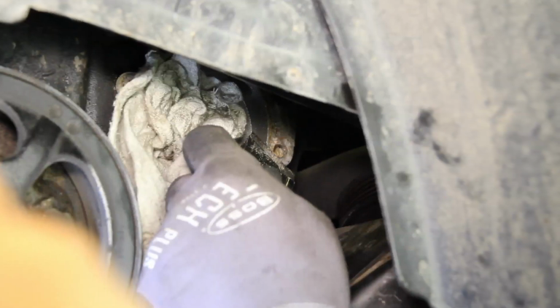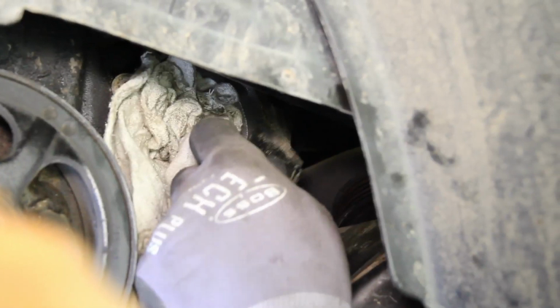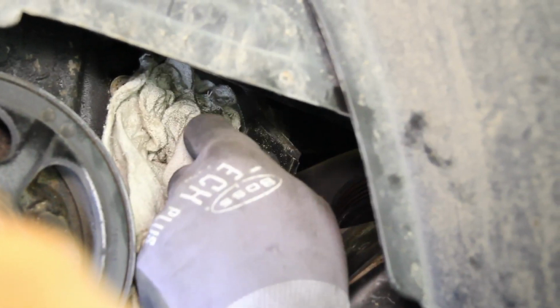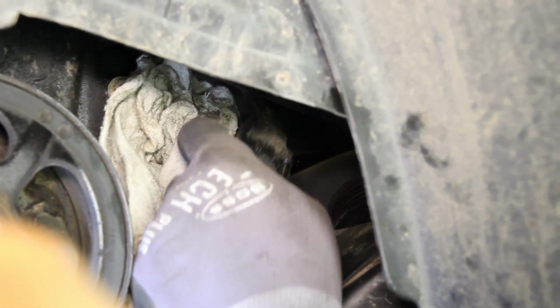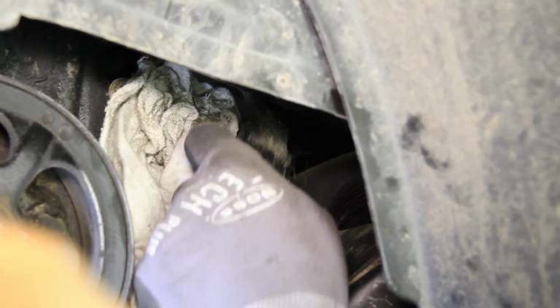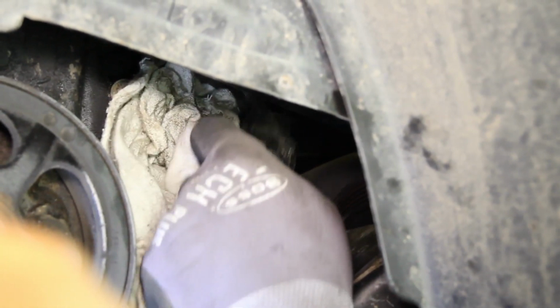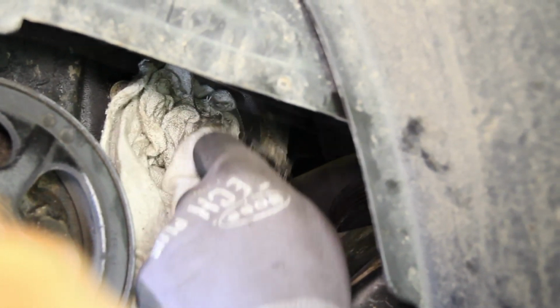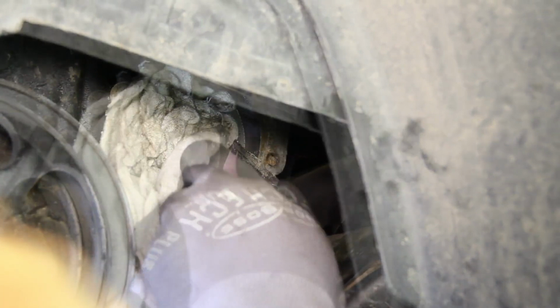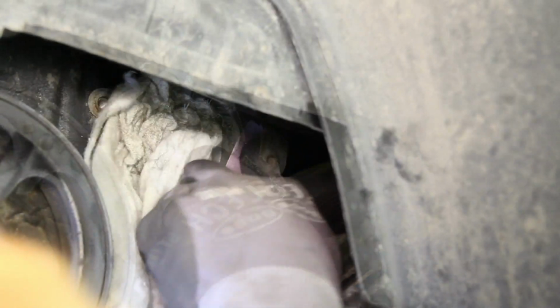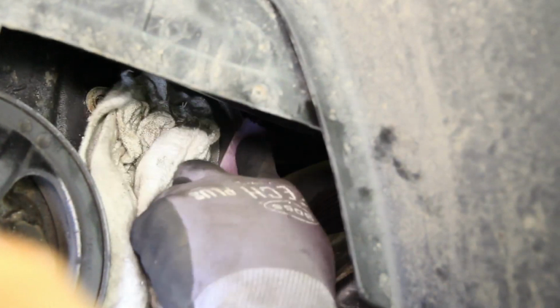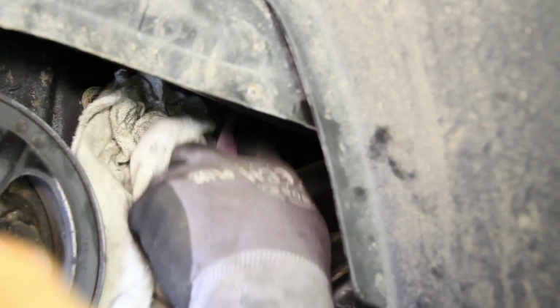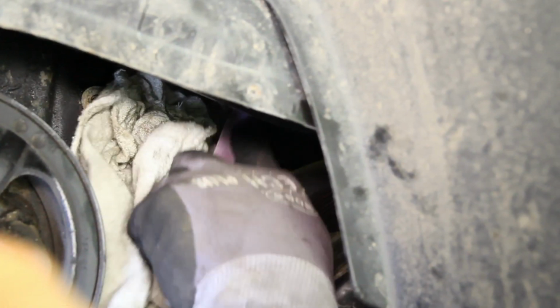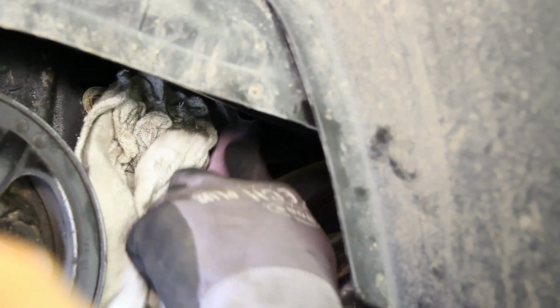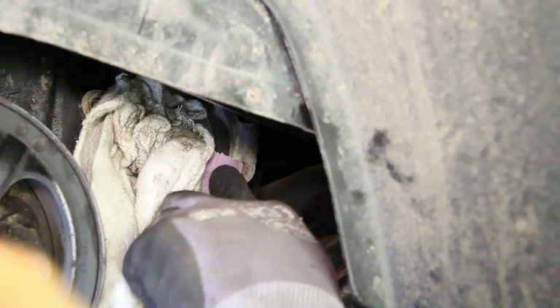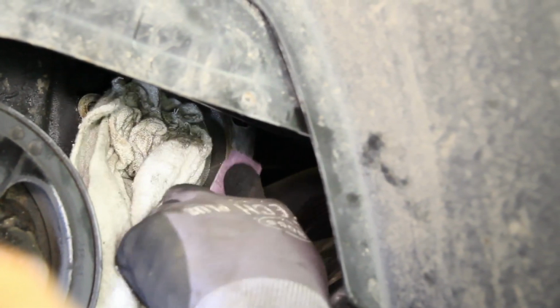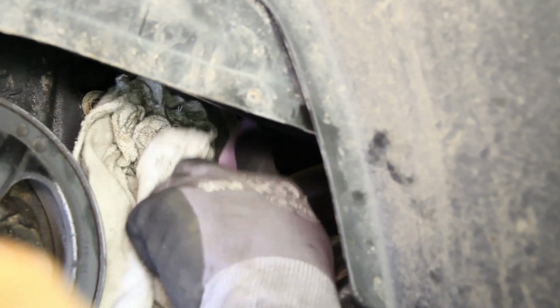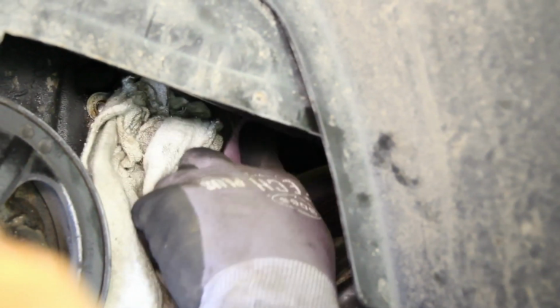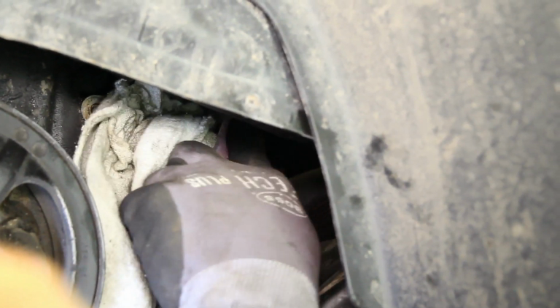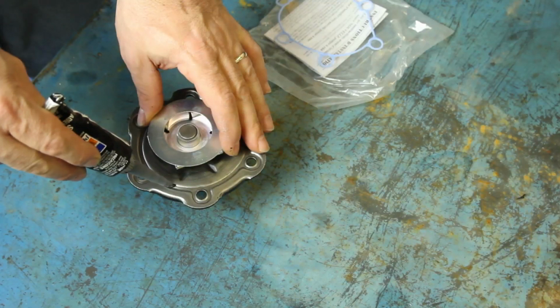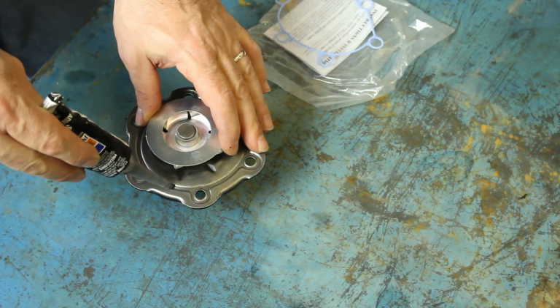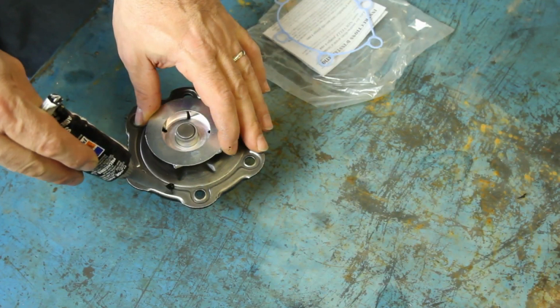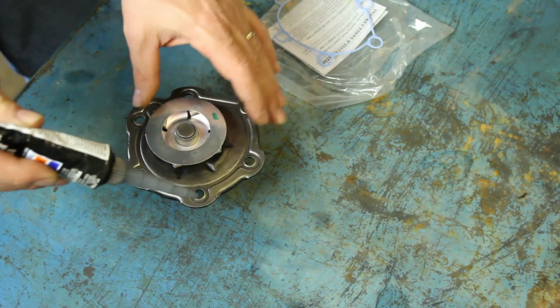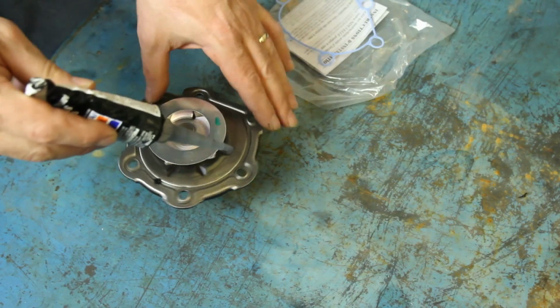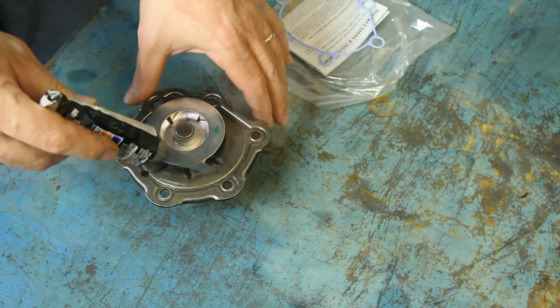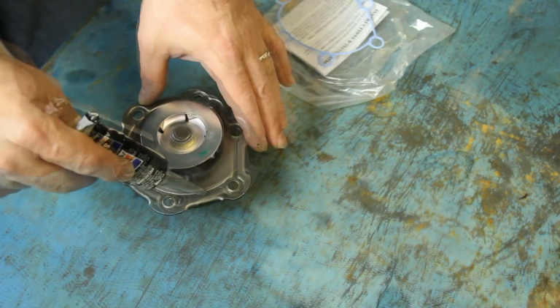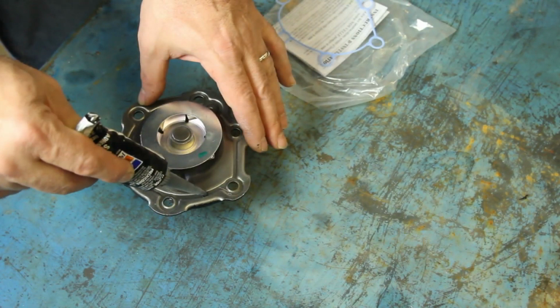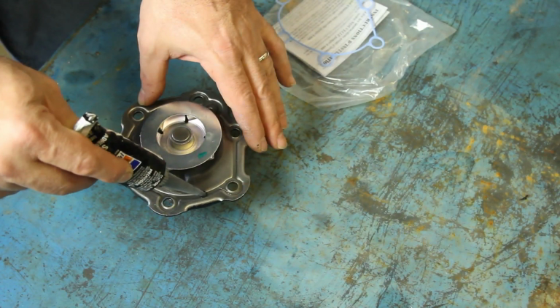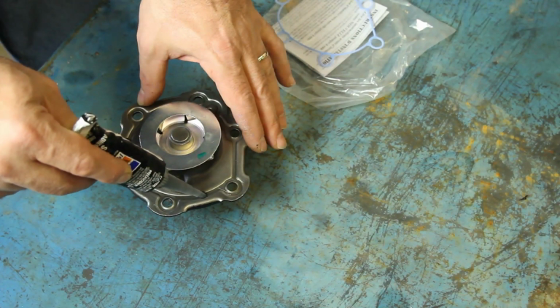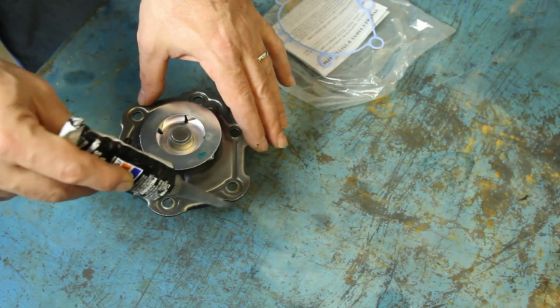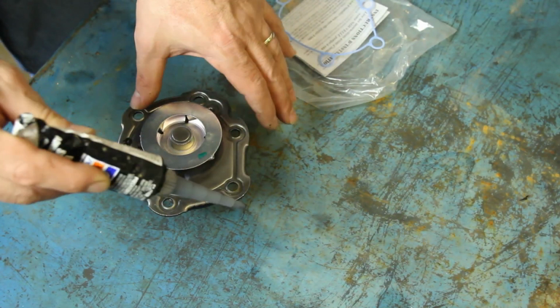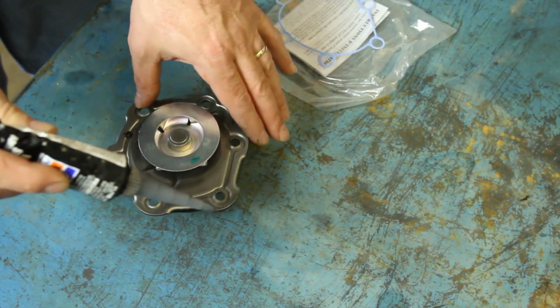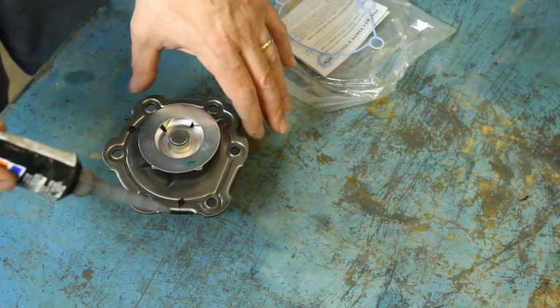Thoroughly clean the water pump gasket surface, making sure to not allow any debris into the water jacket area. Use a very small amount of gasket sealer to hold the gasket in place for ease of installation.